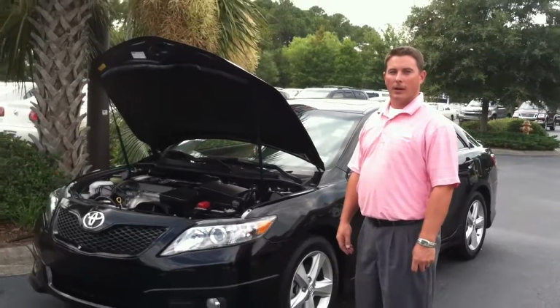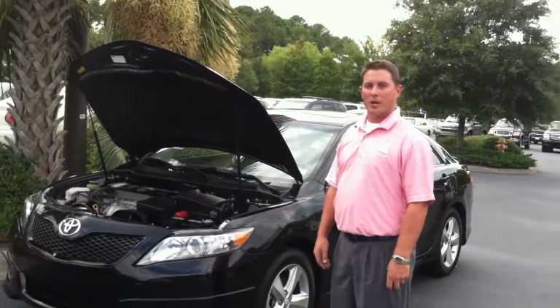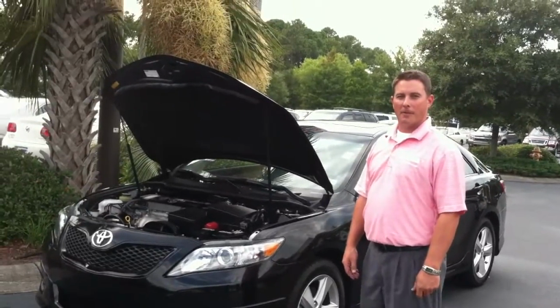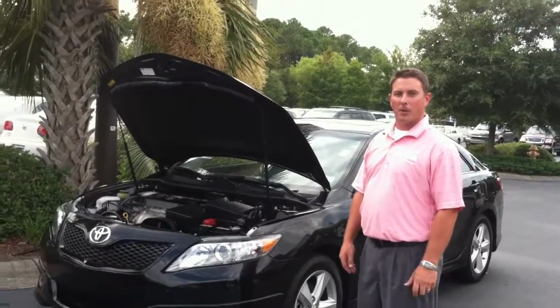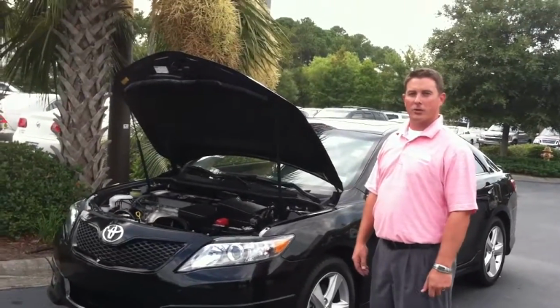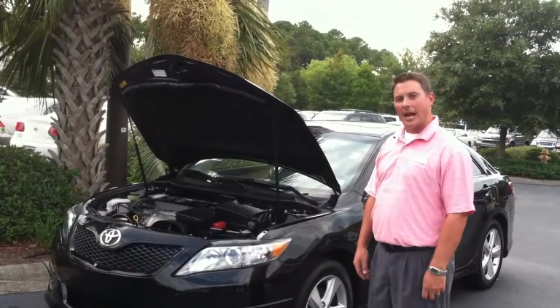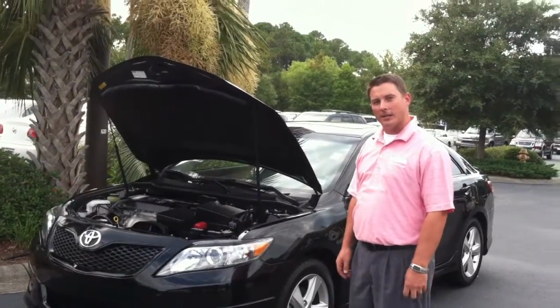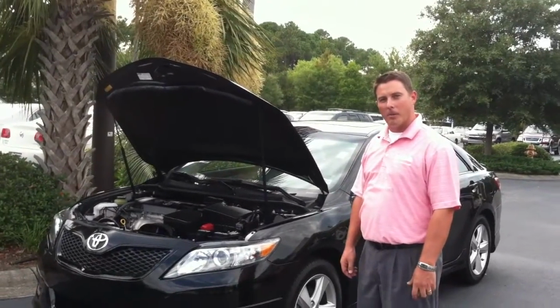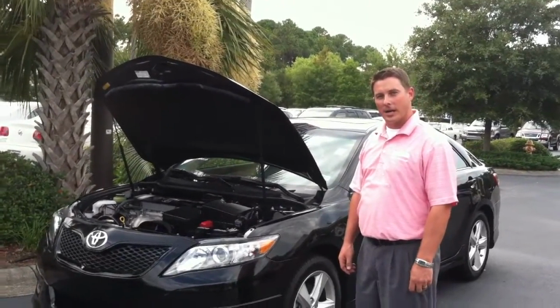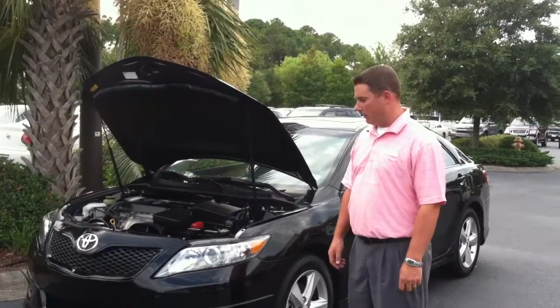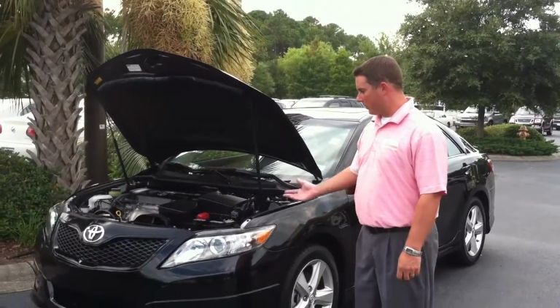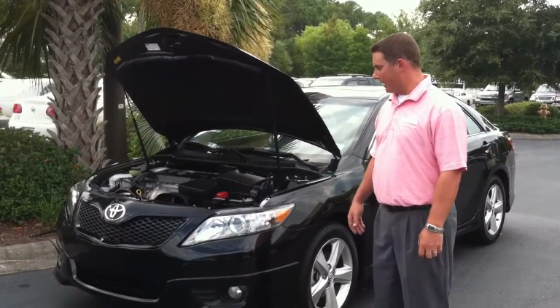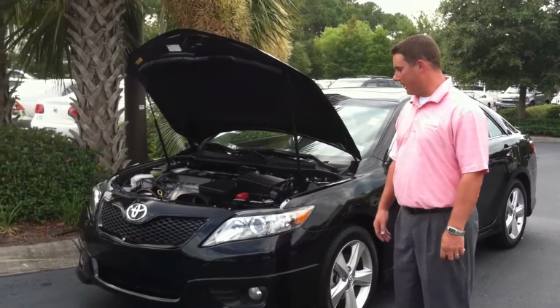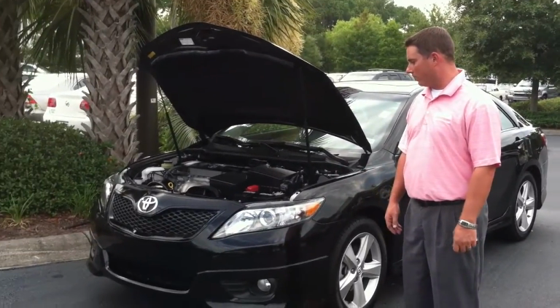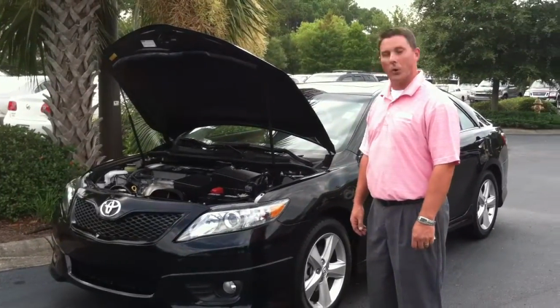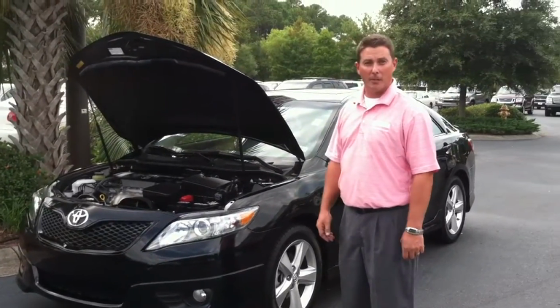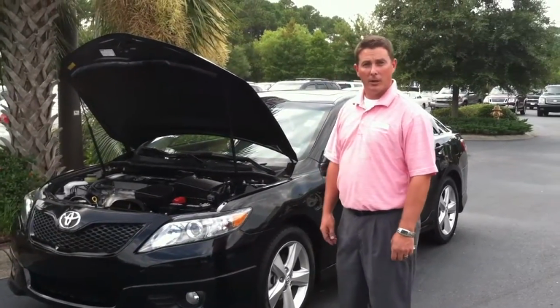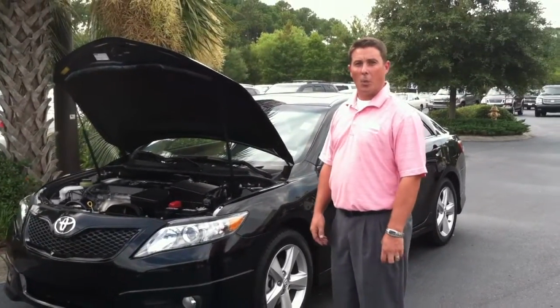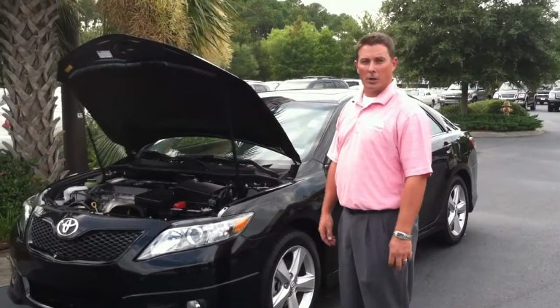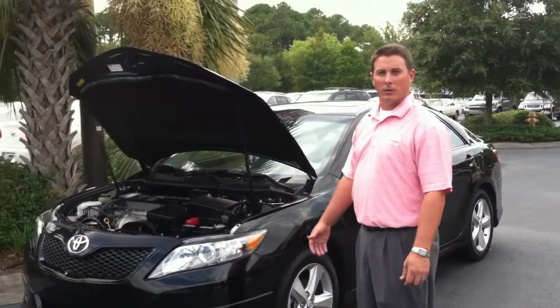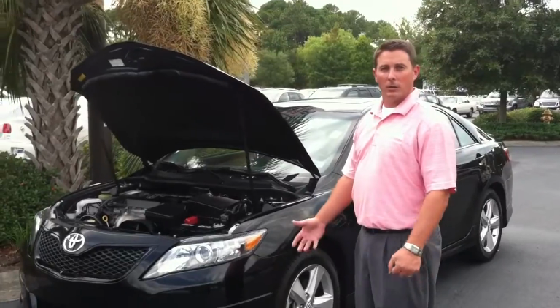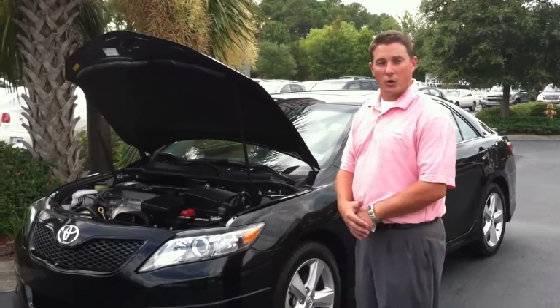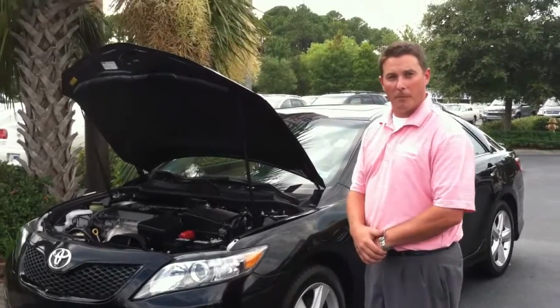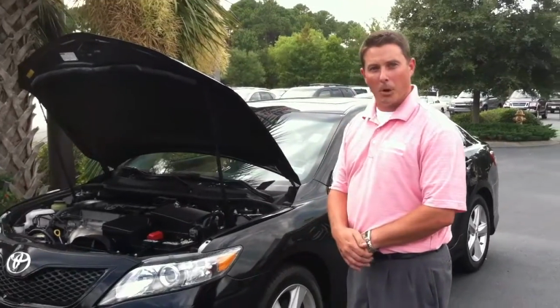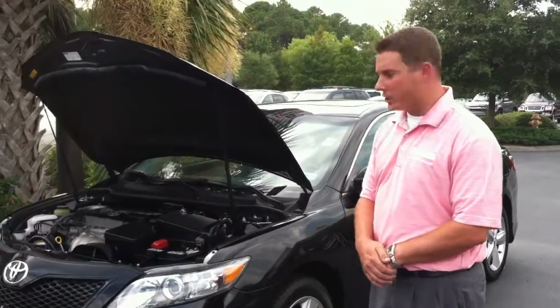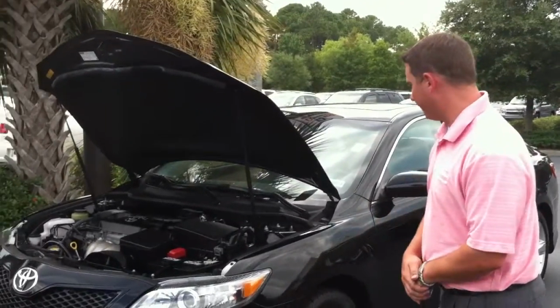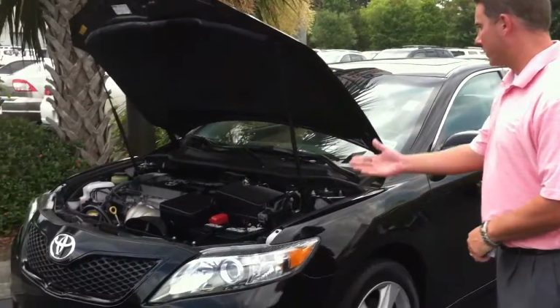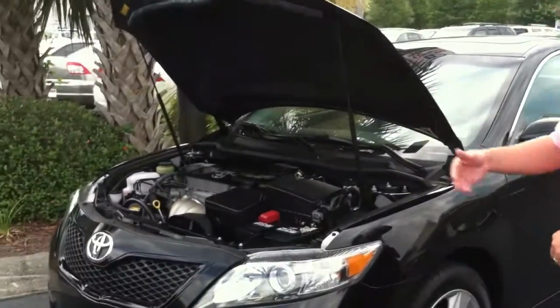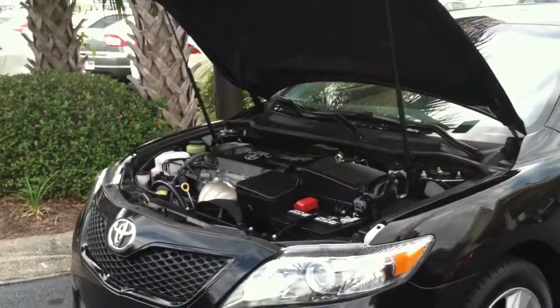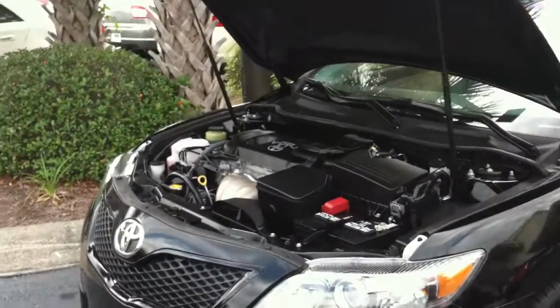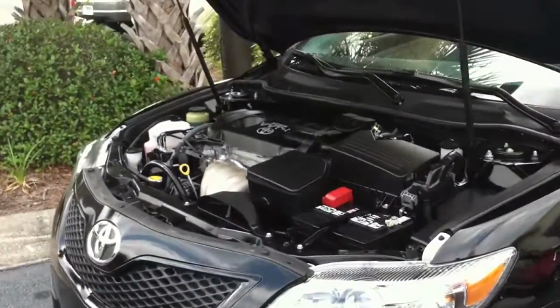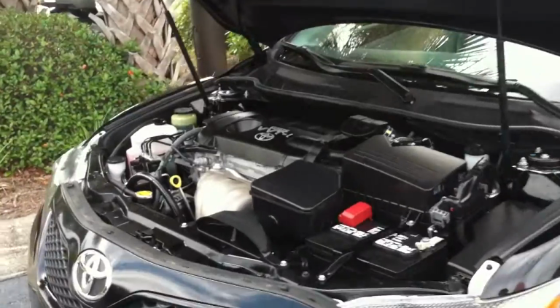Hi, I'm Sean Profitt from the Coastal Chevrolet Cadillac Nissan here in Pauly's Island. I'm showing you a 2010 Toyota Camry. It's a one-owner local trade from Myrtle Beach. It's got a 2.5 four-cylinder engine — great on gas.